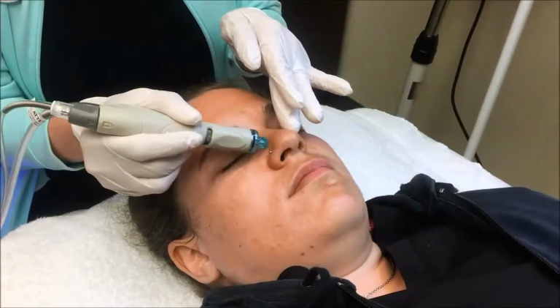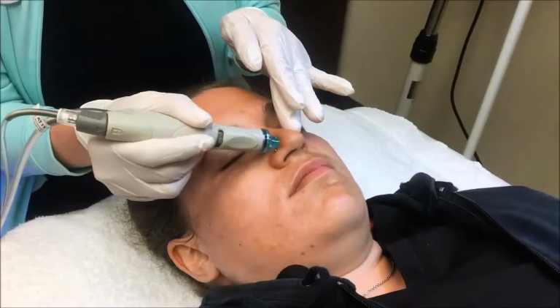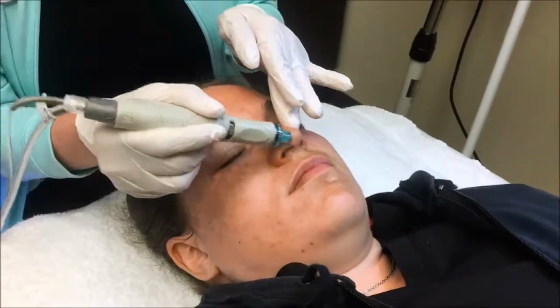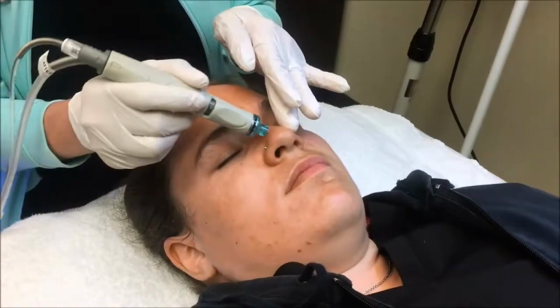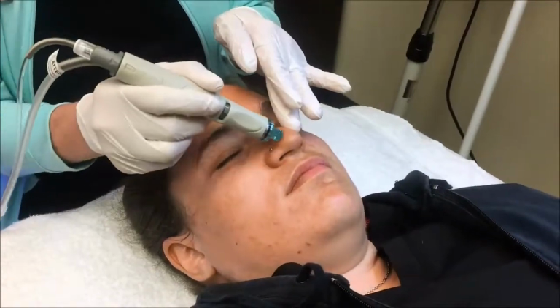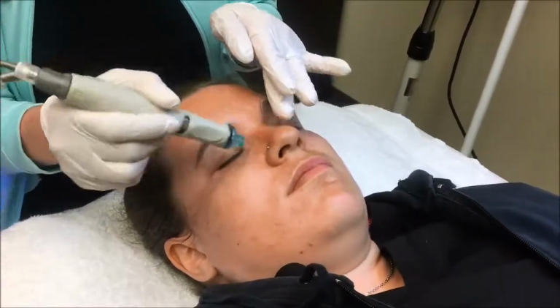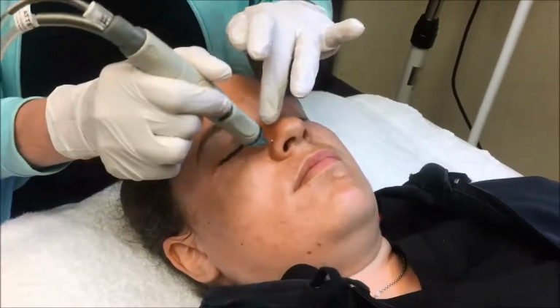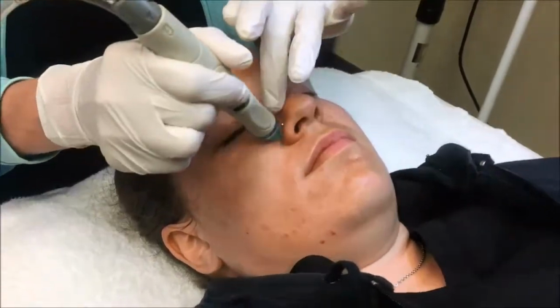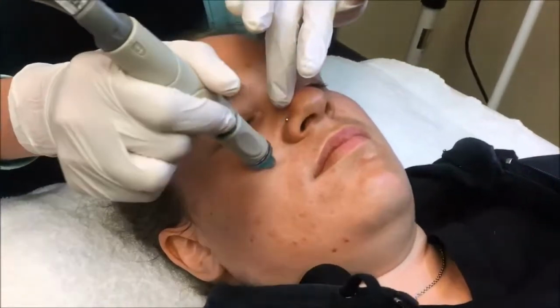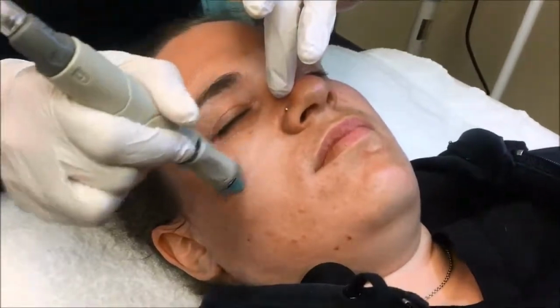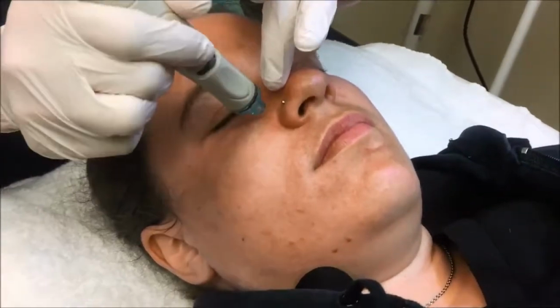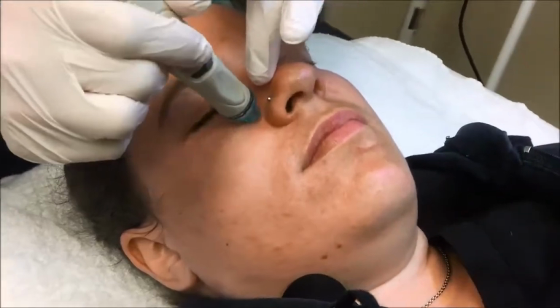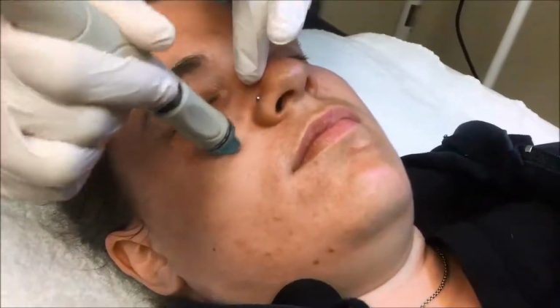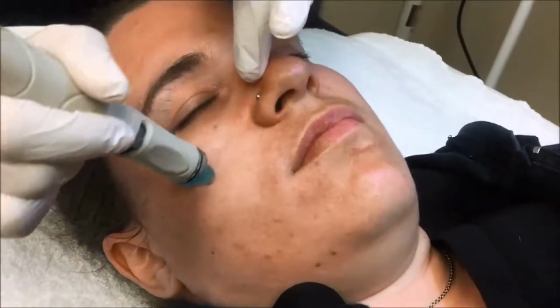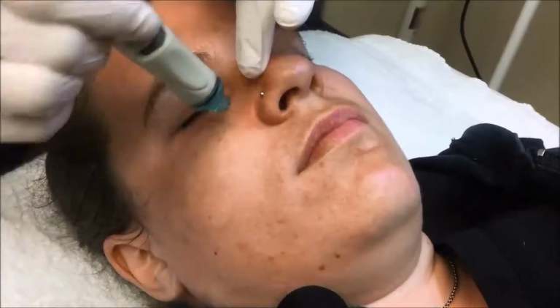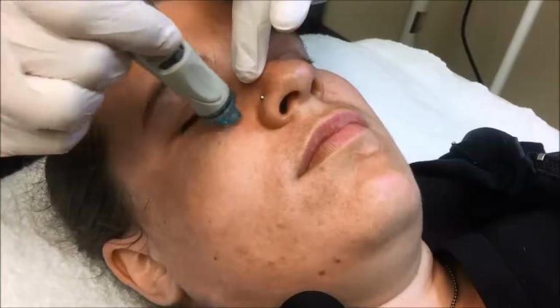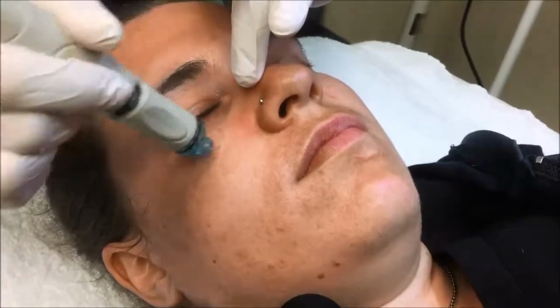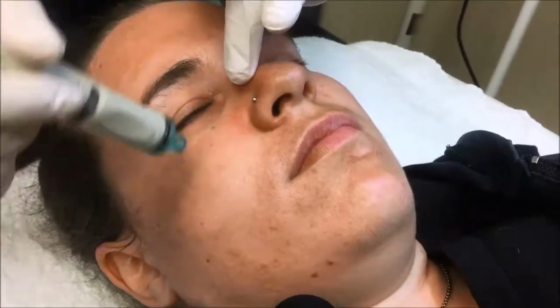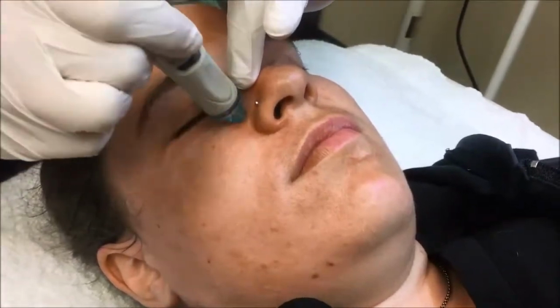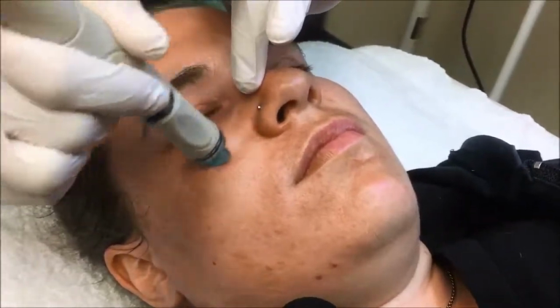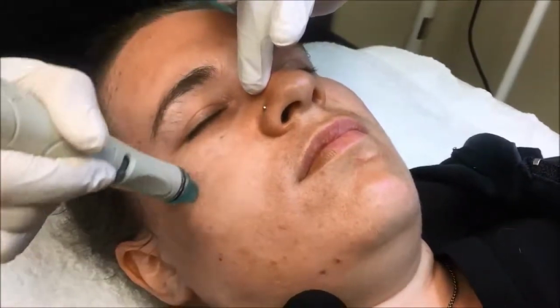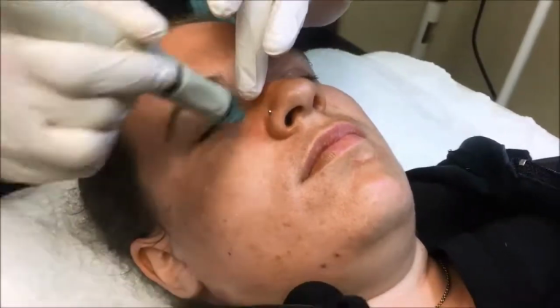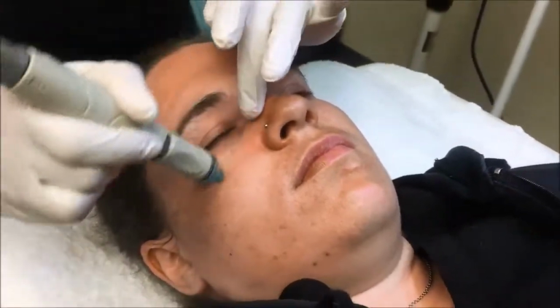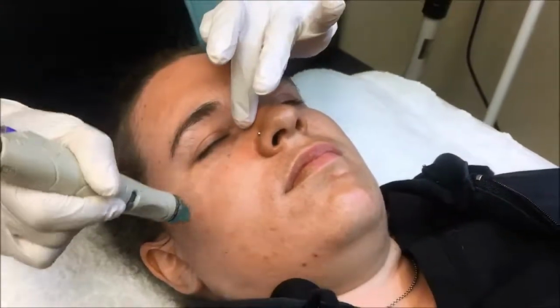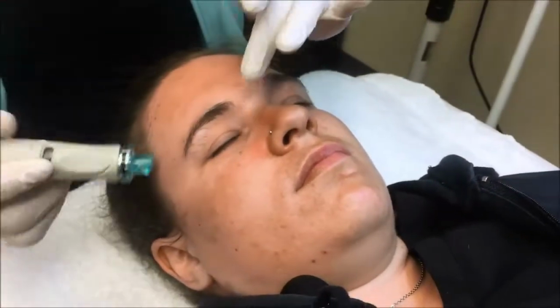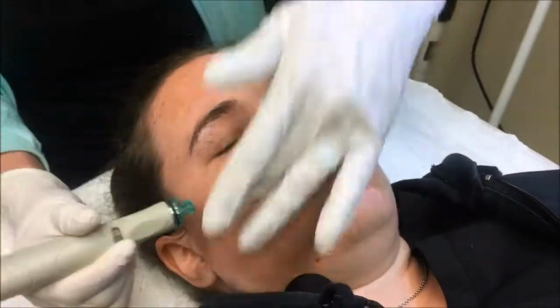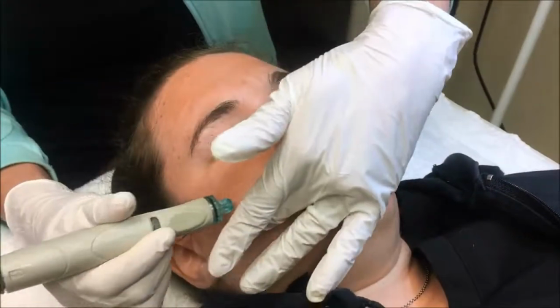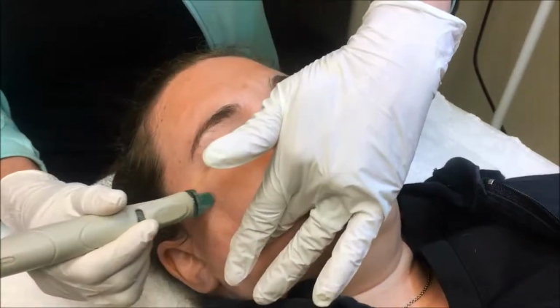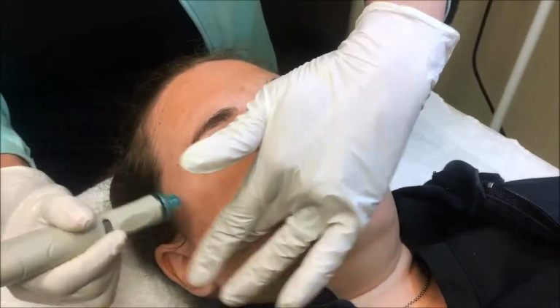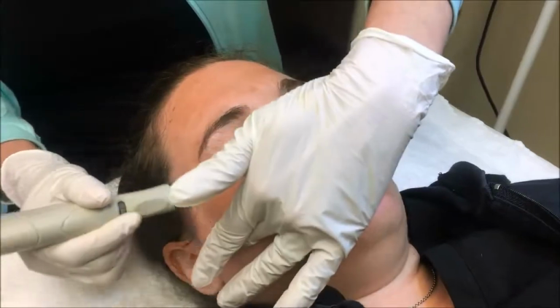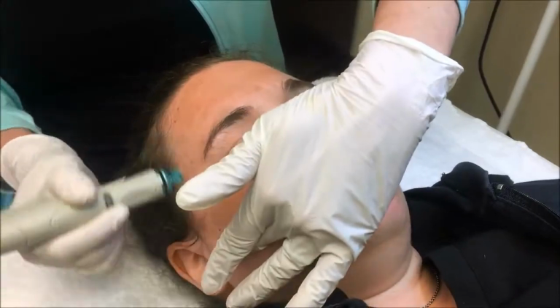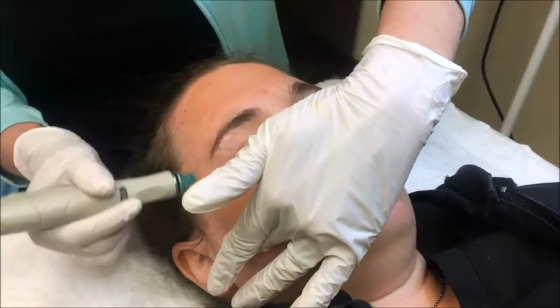This is the third step, which is the extraction step. This also has a controlled vacuum, which is personalized to what your skin needs.